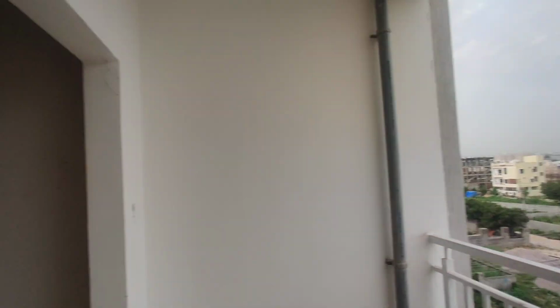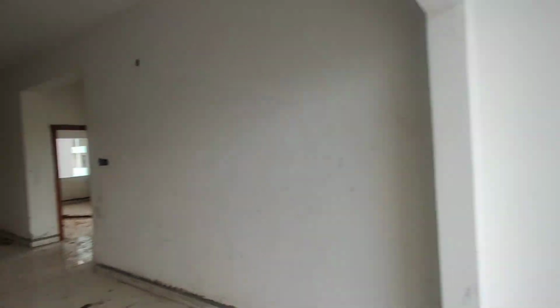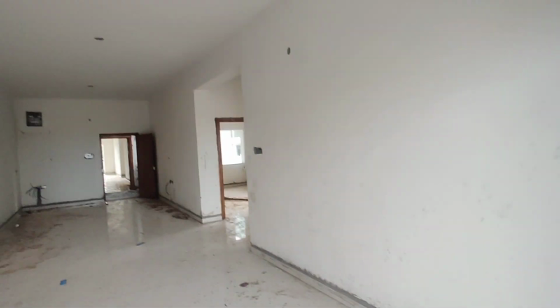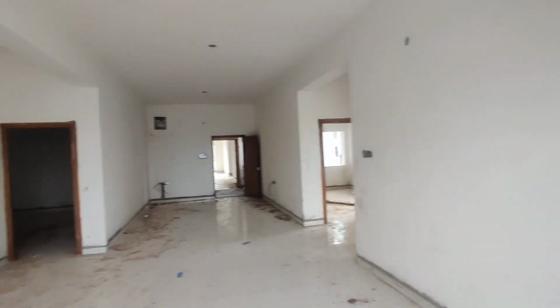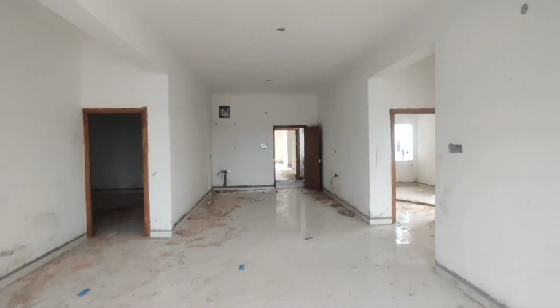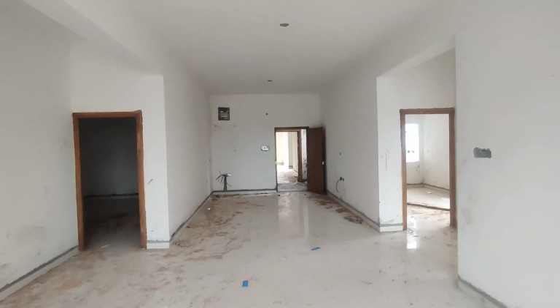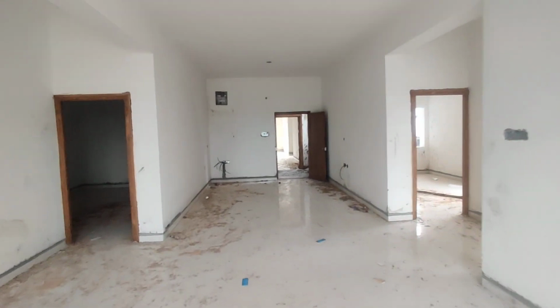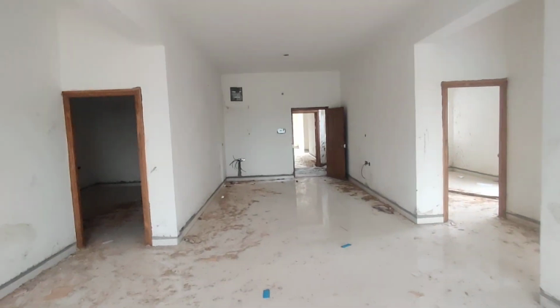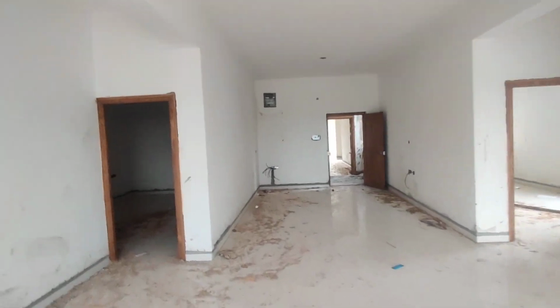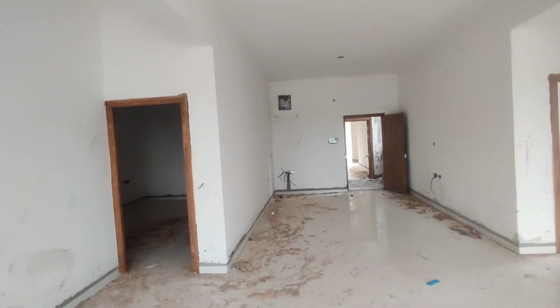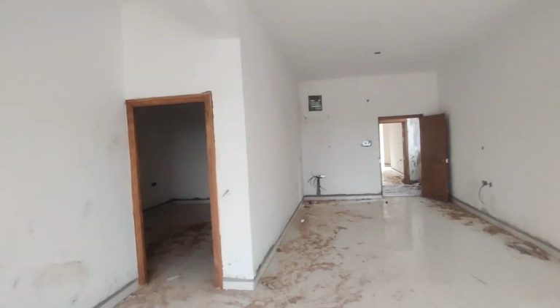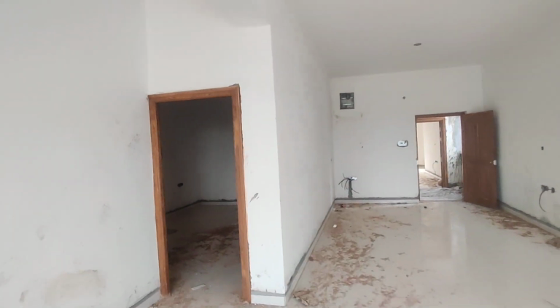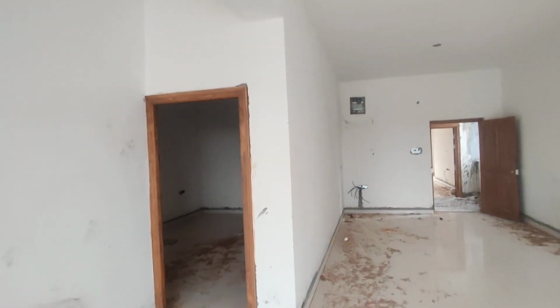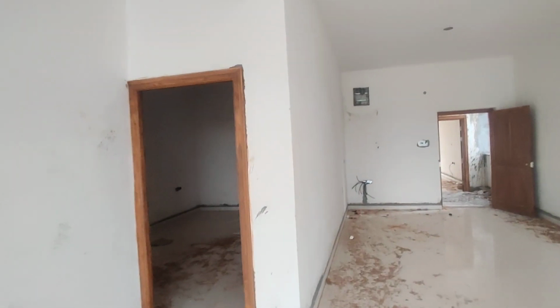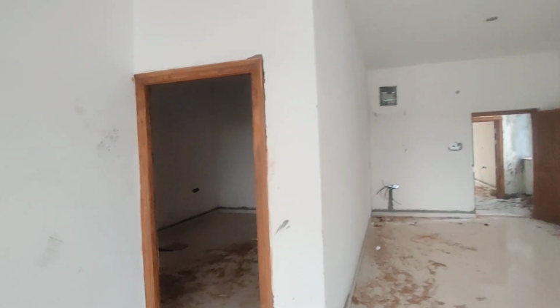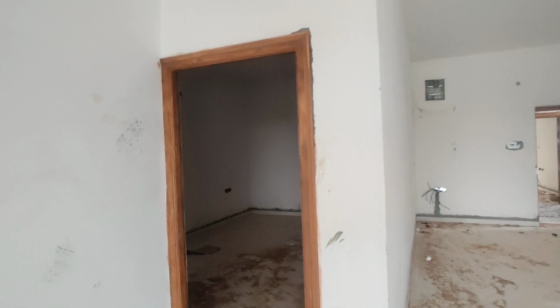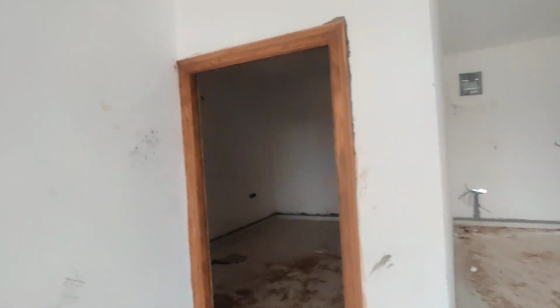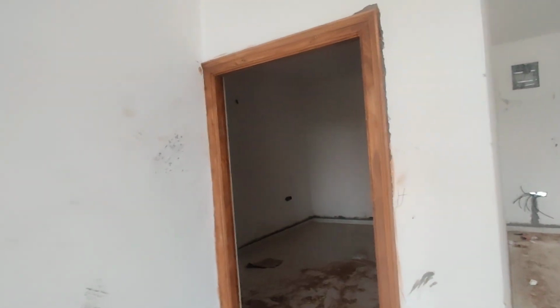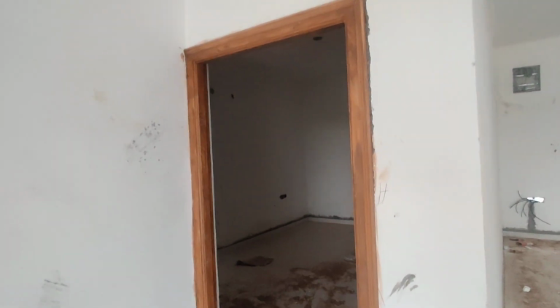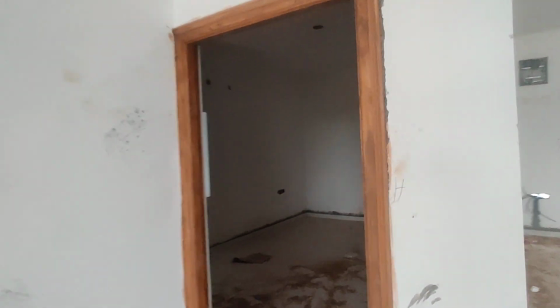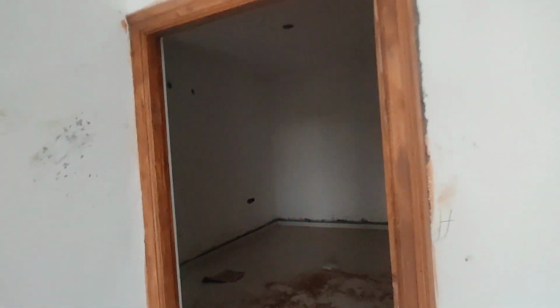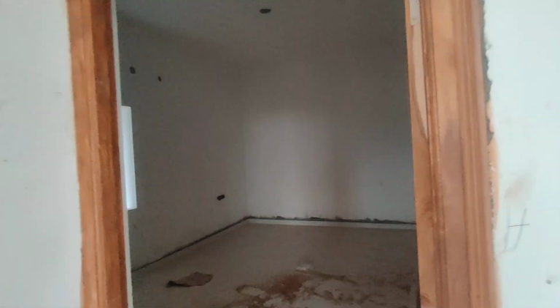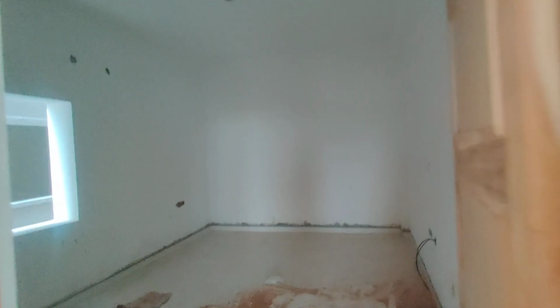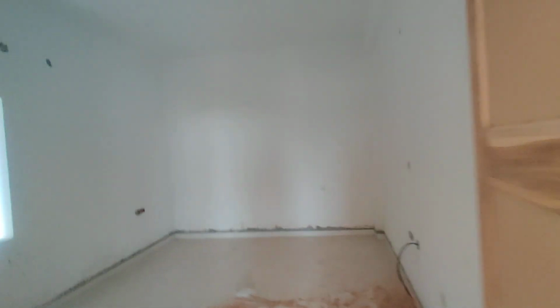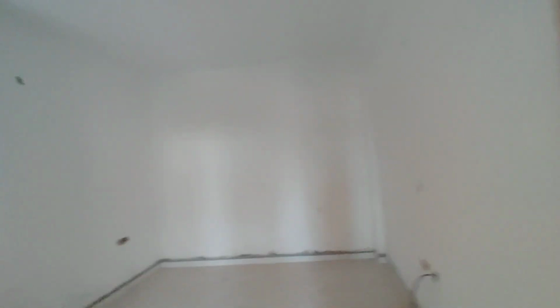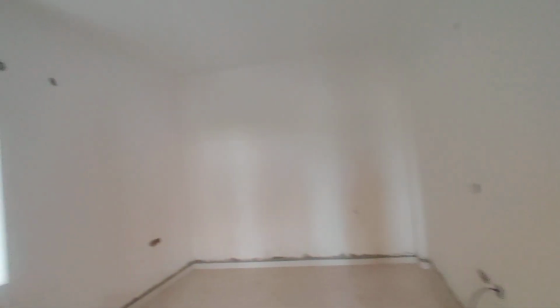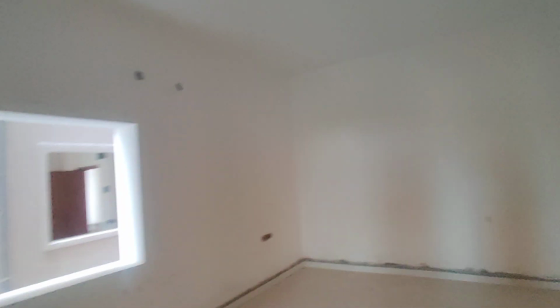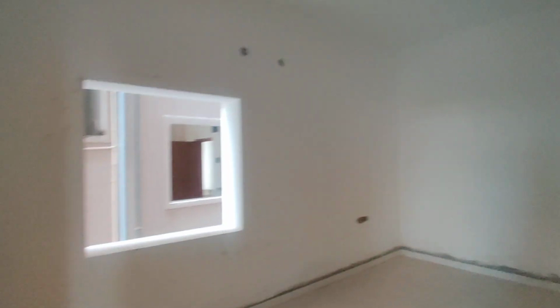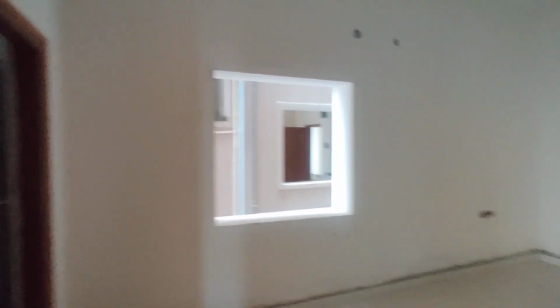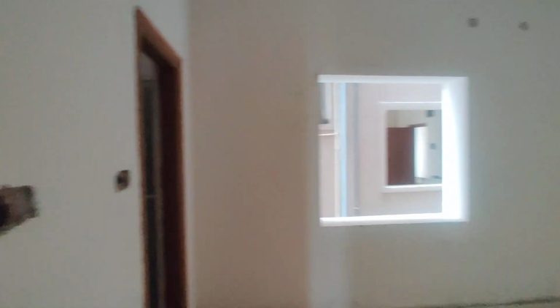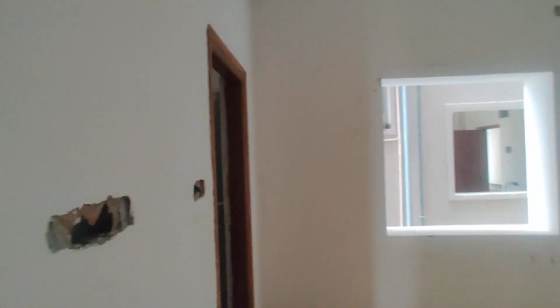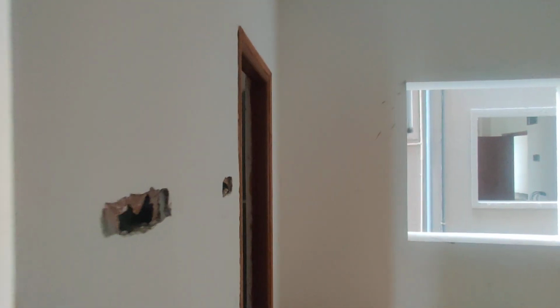Next, we are moving to your bedroom. This is your bedroom, with an attached washroom.